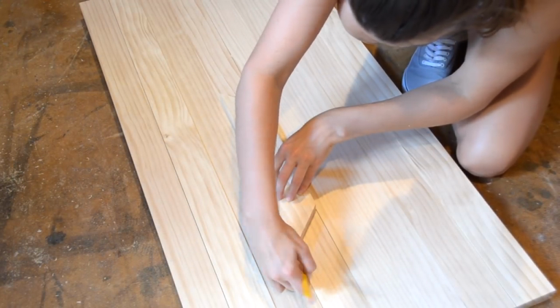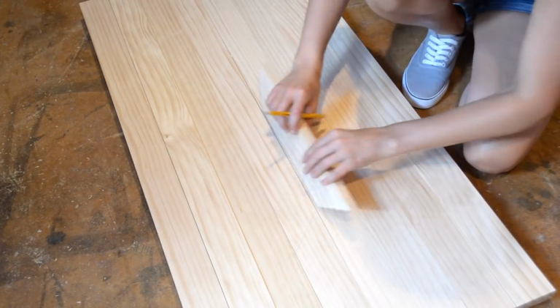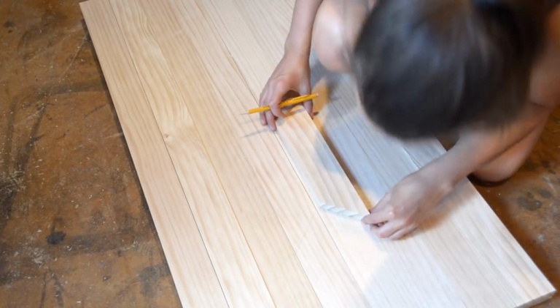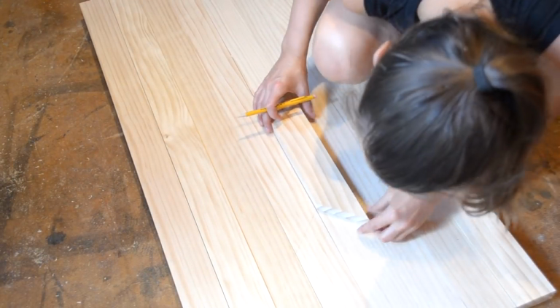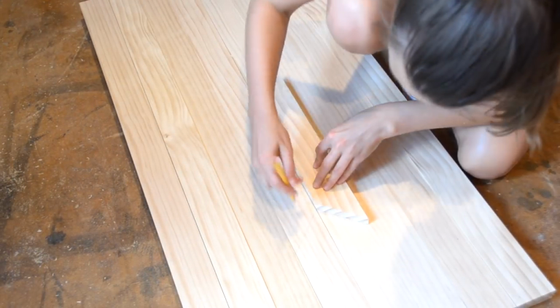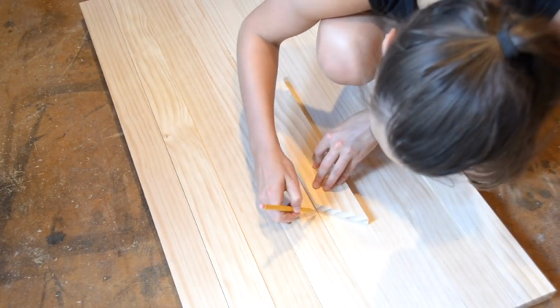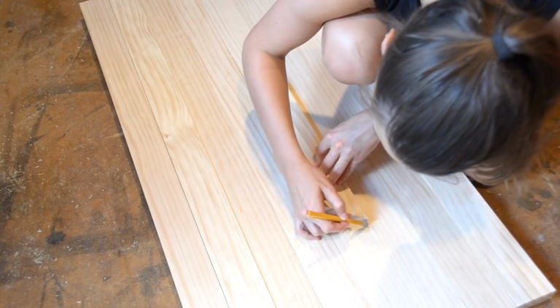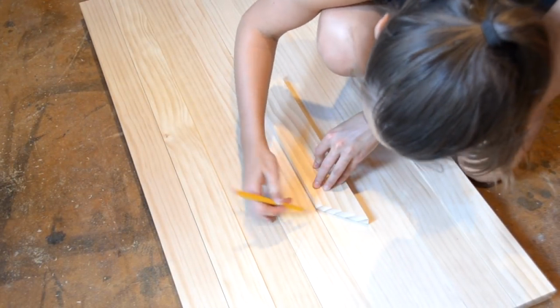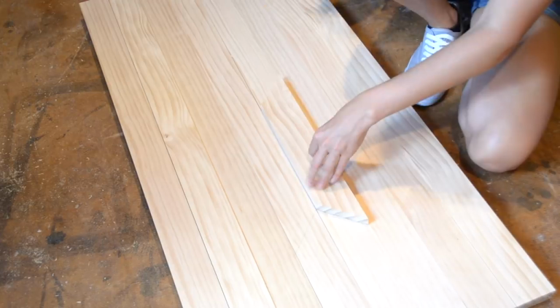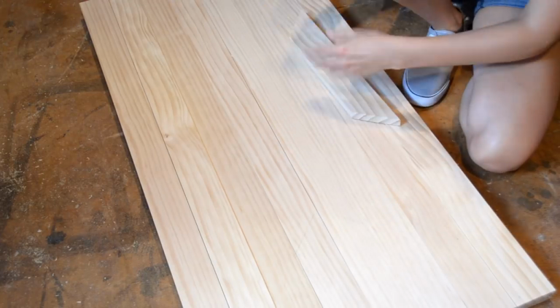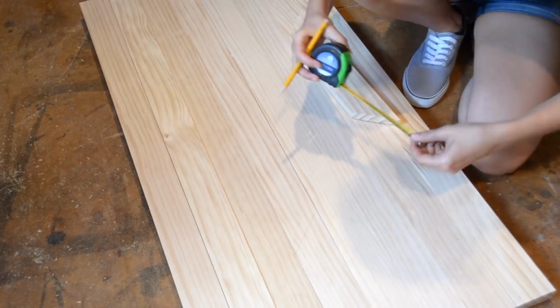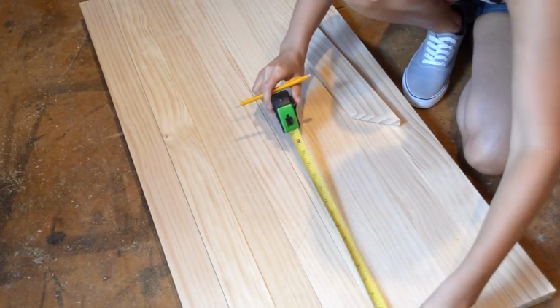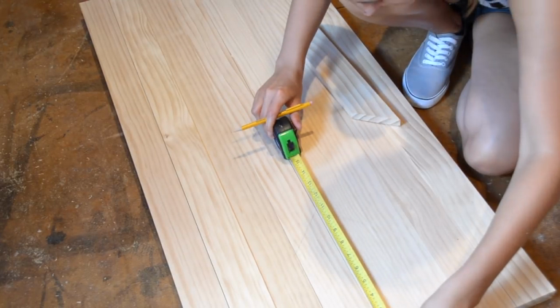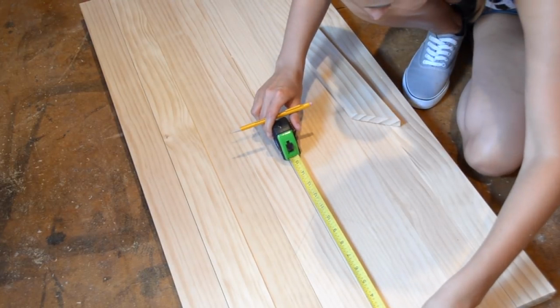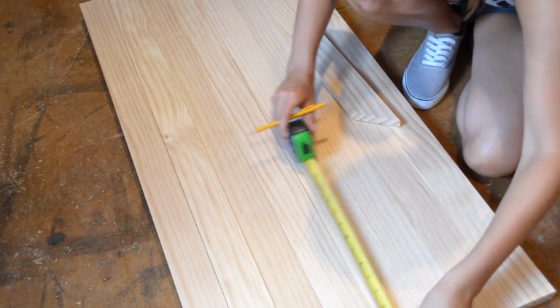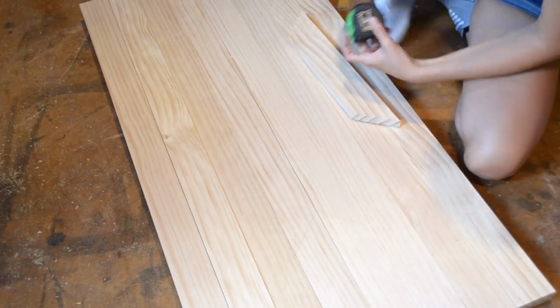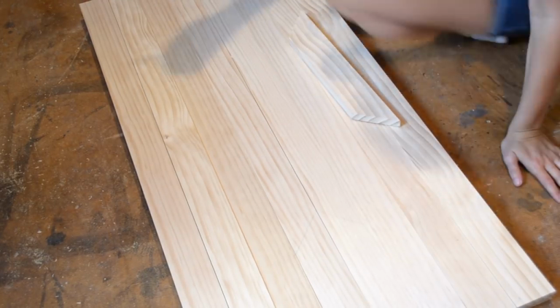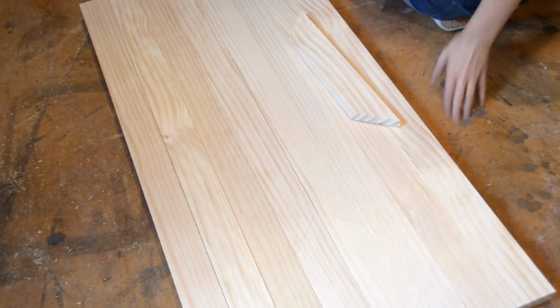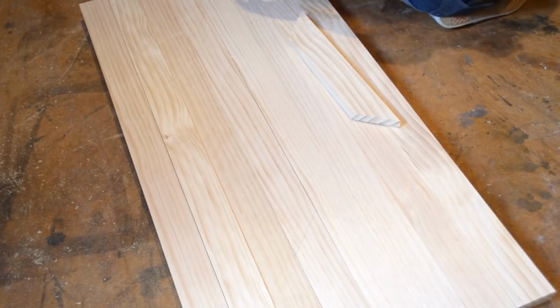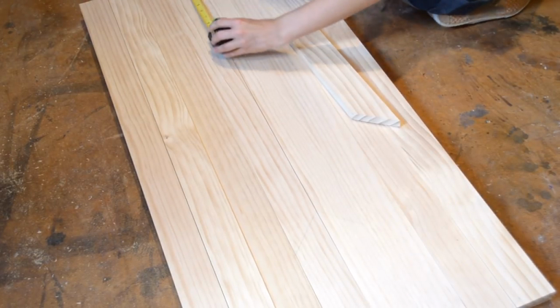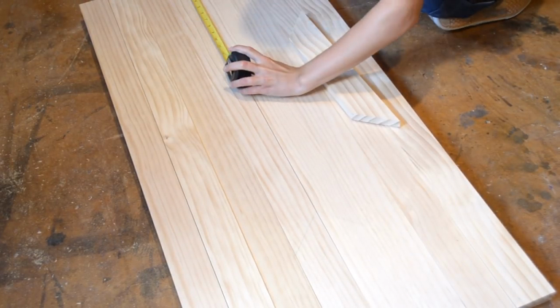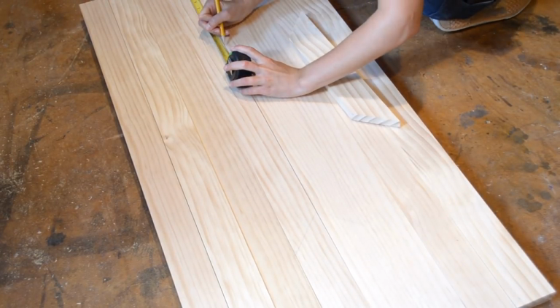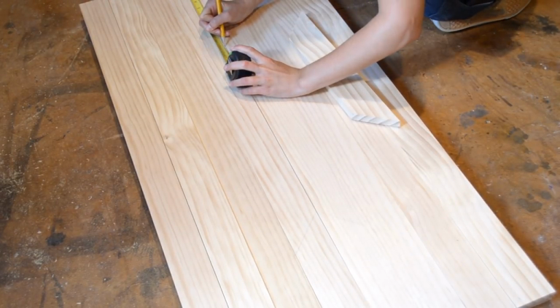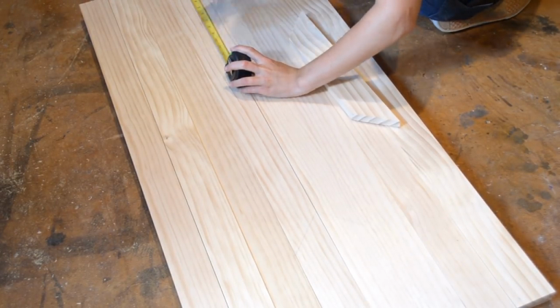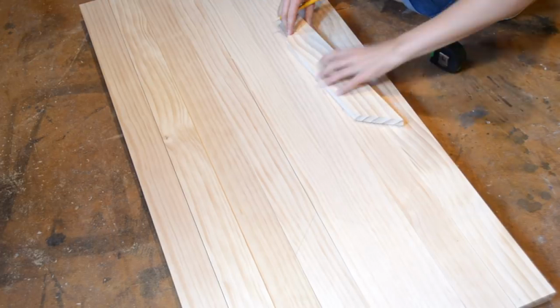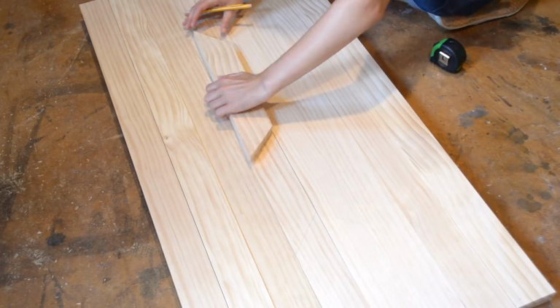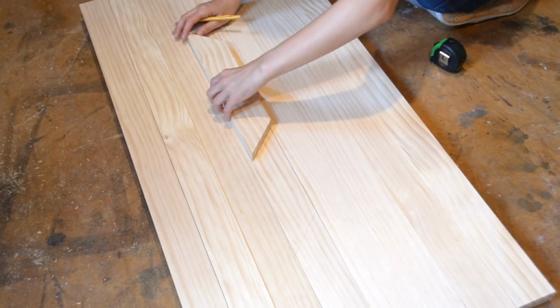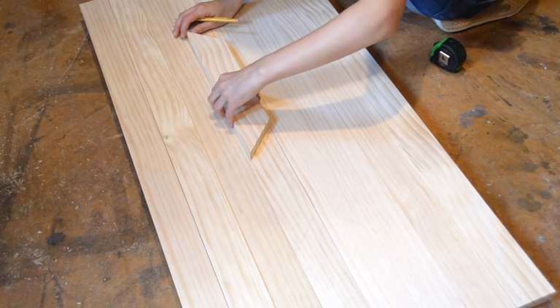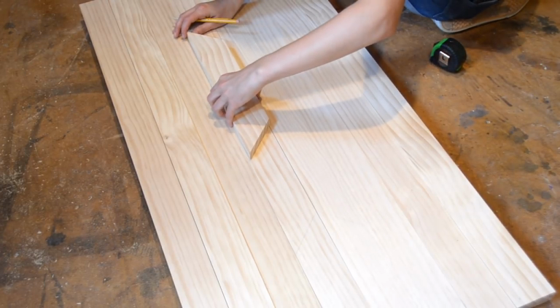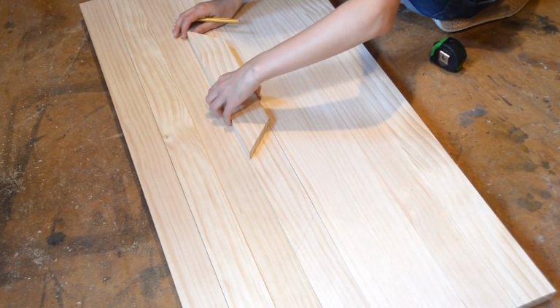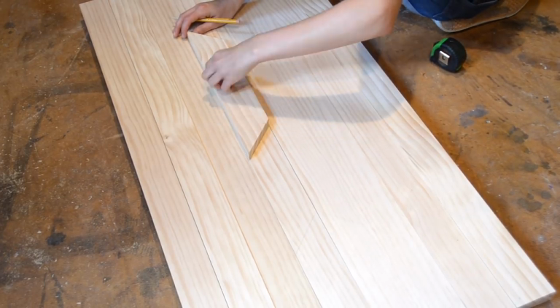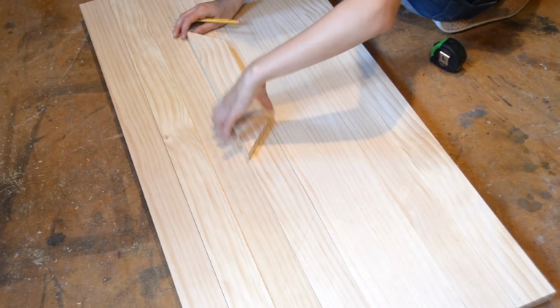Next, use a scrap 1x3 piece and cut it to a 45-degree template. You will use this template to trace your design. Also, make sure to keep a measuring tape on hand so that everything is centered.